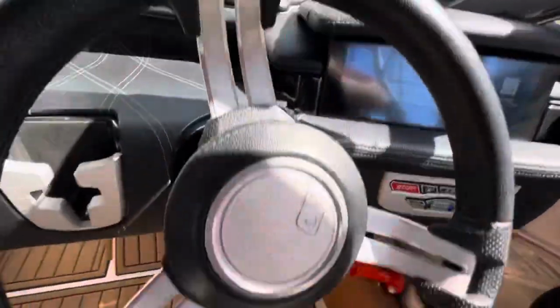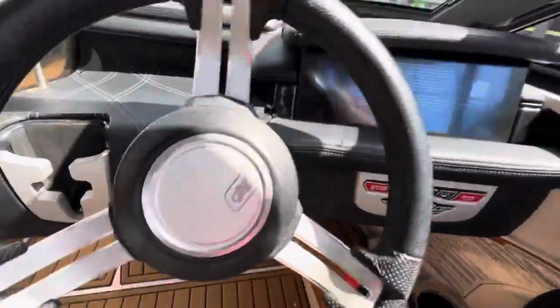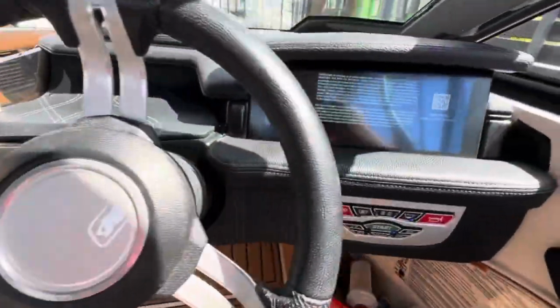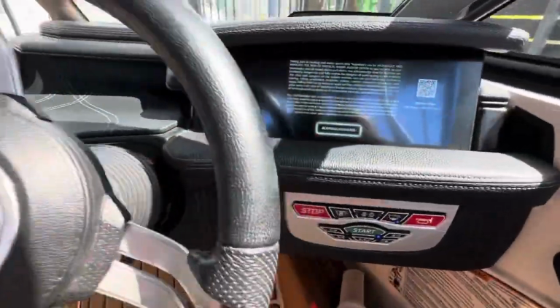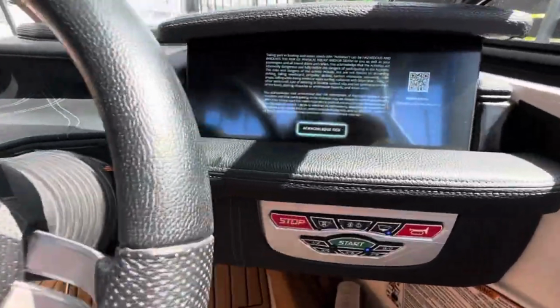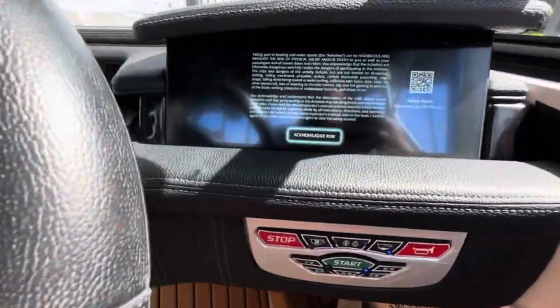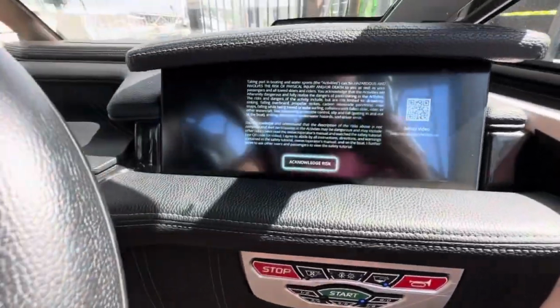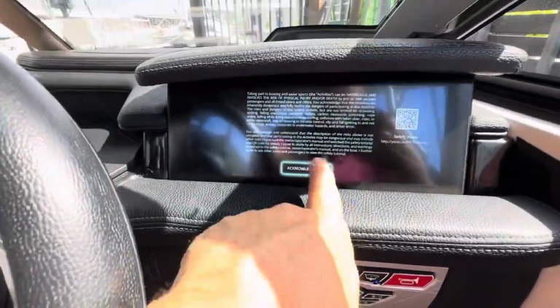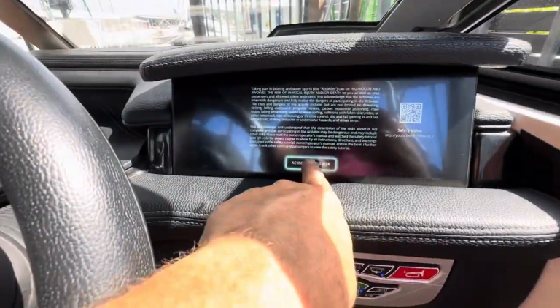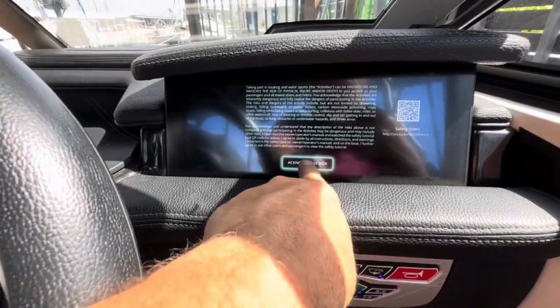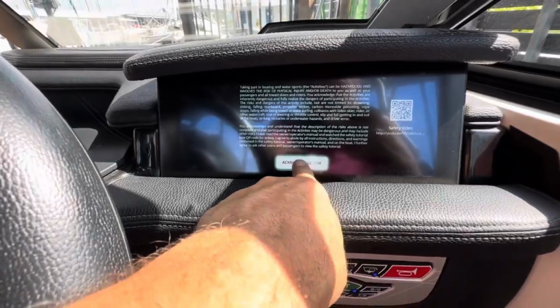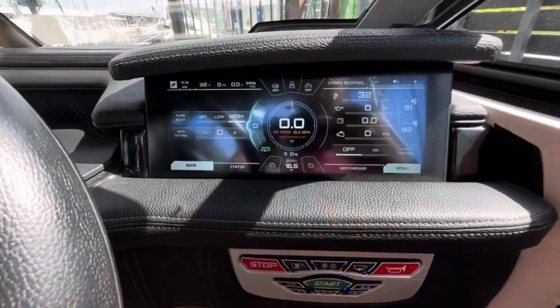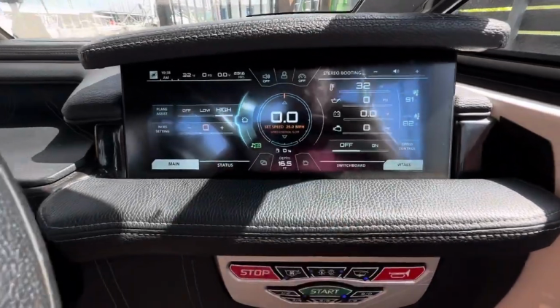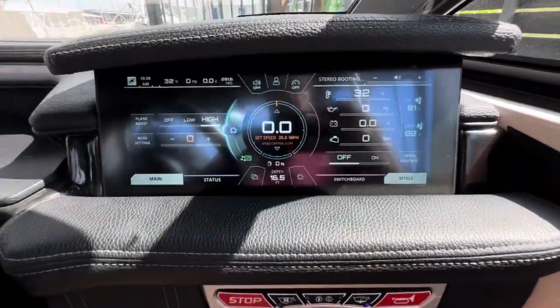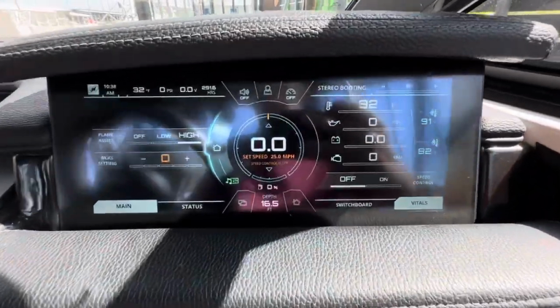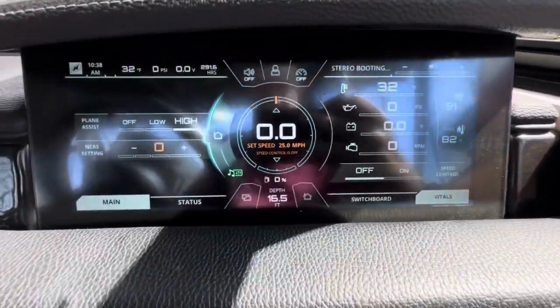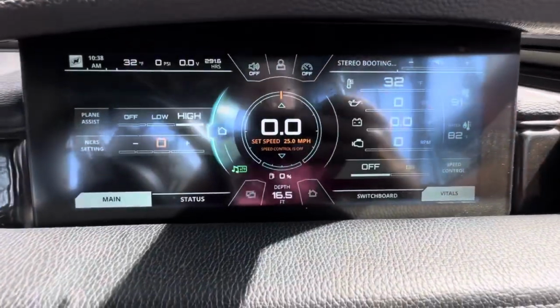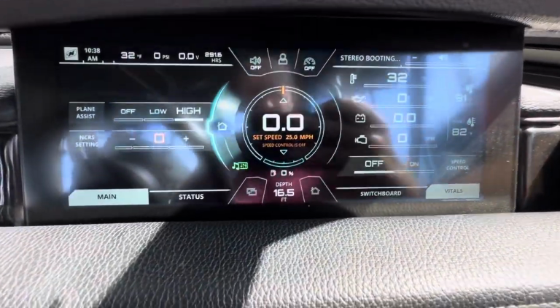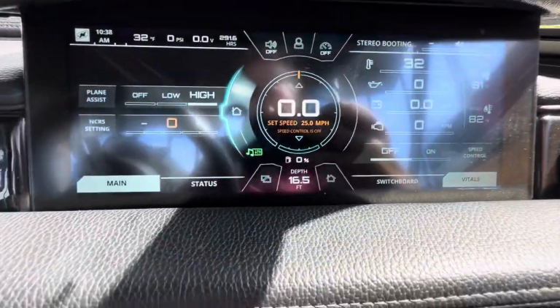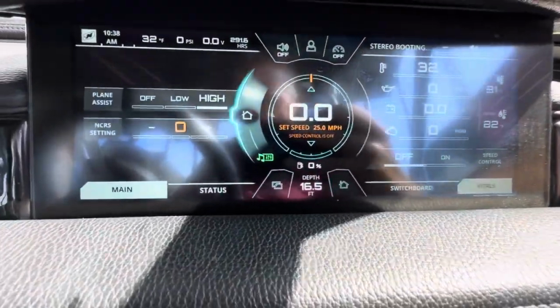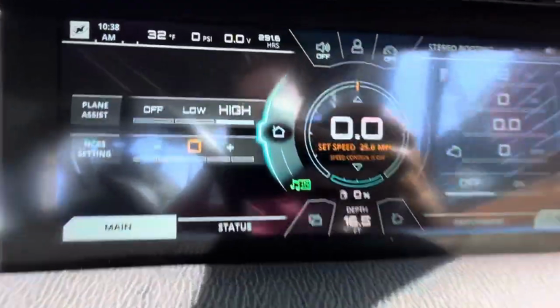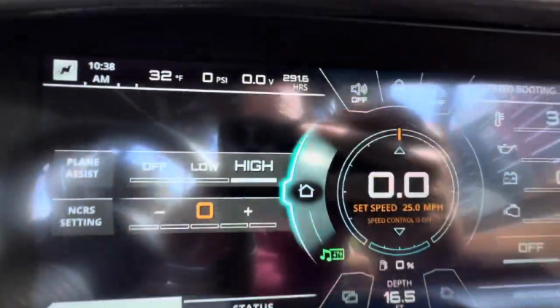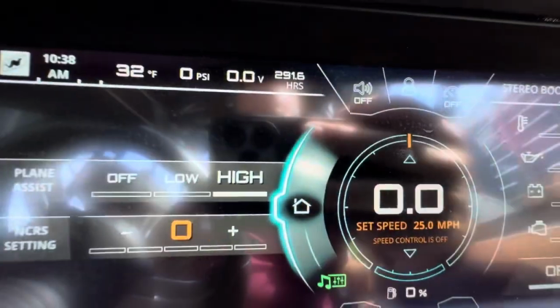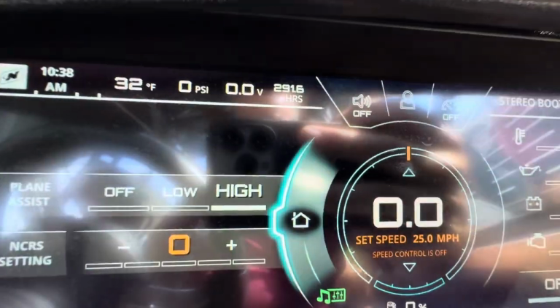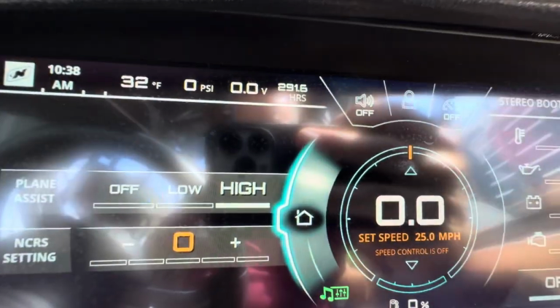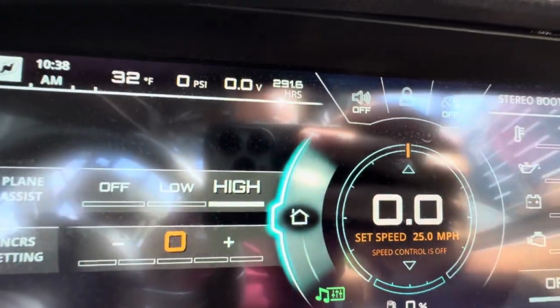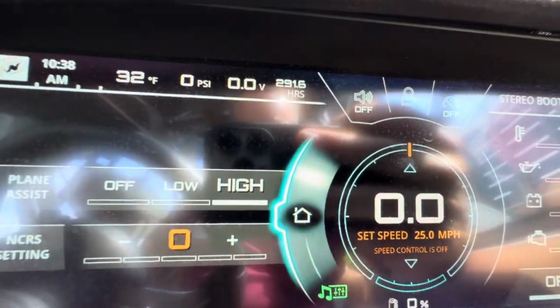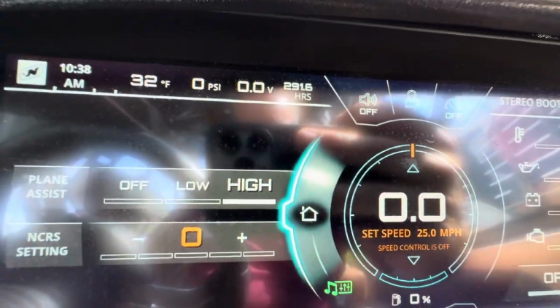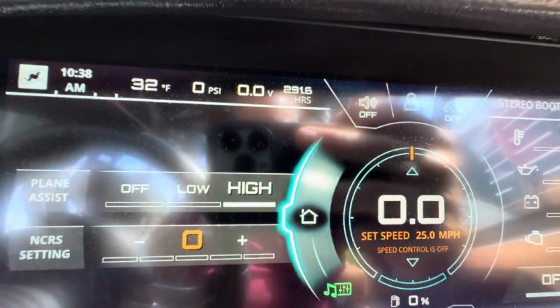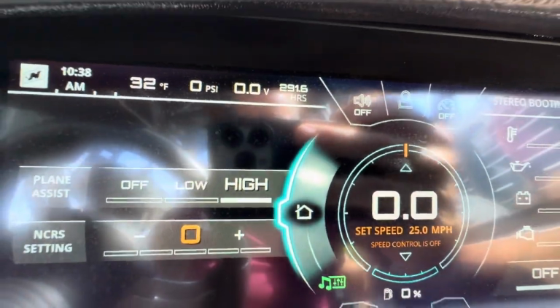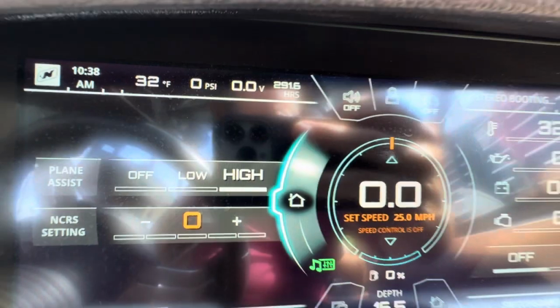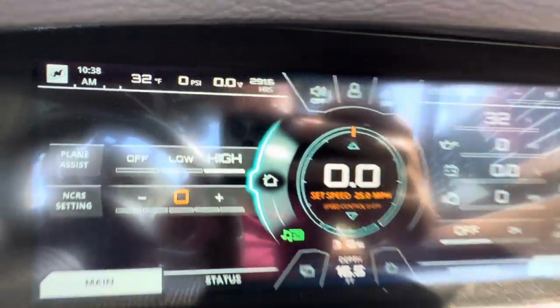All right, let's see here — acknowledge the risk, there we go. All that powers up: 291.6 hours.